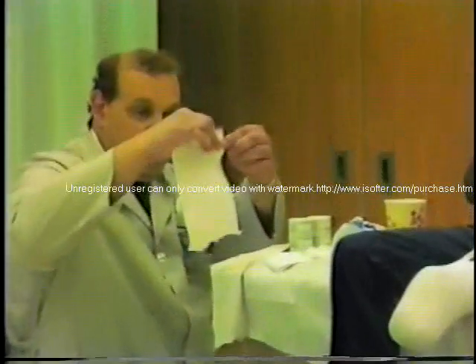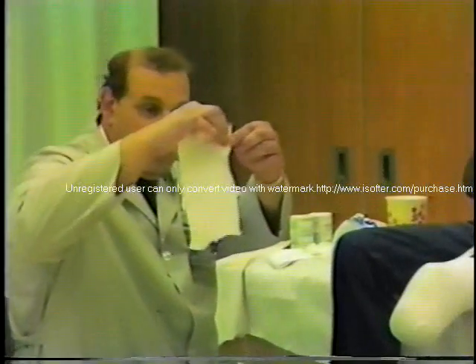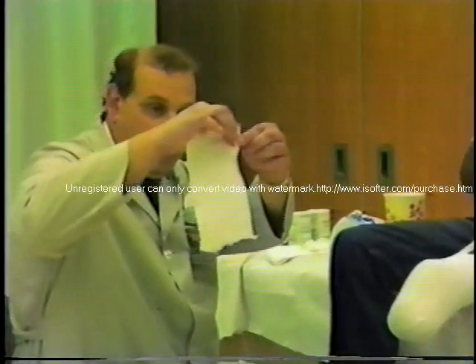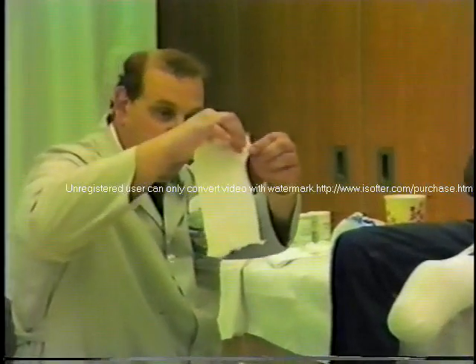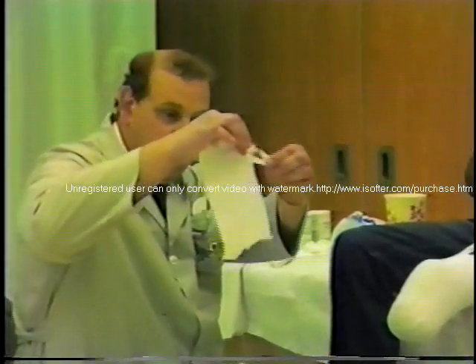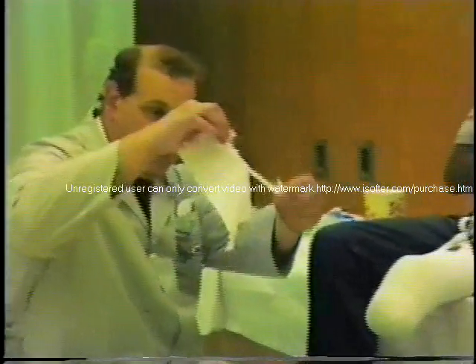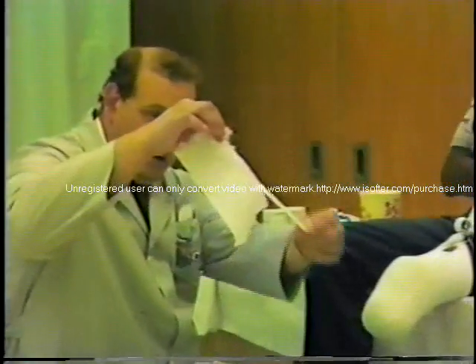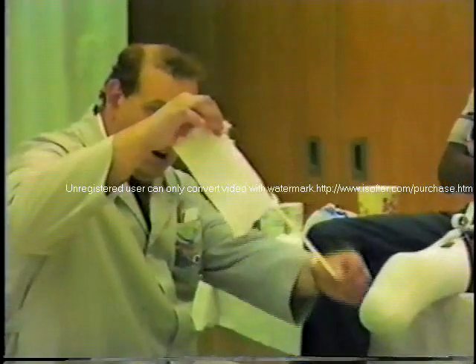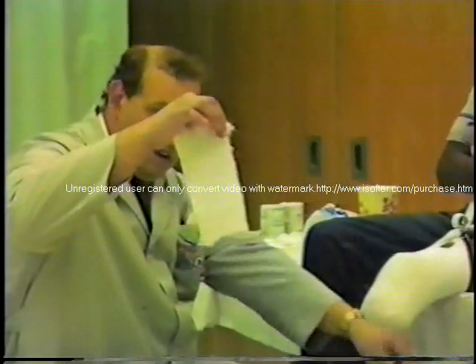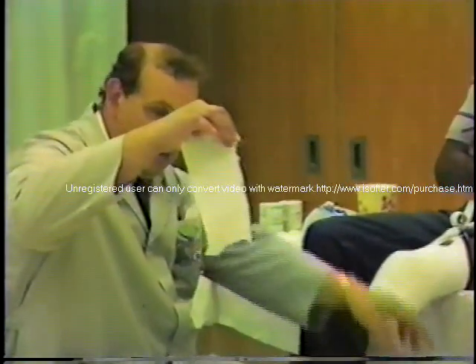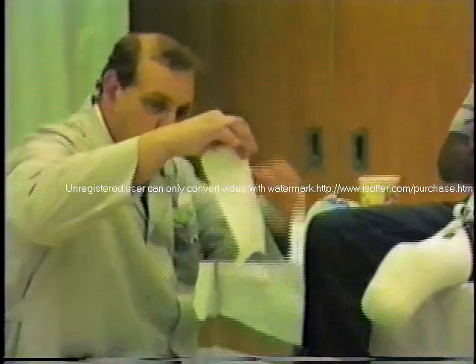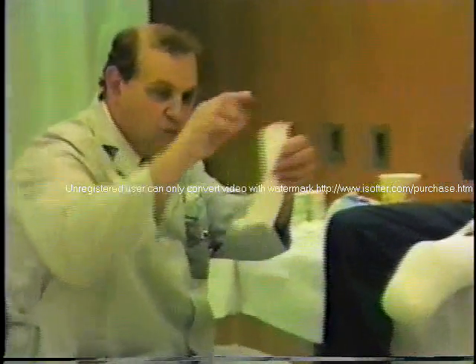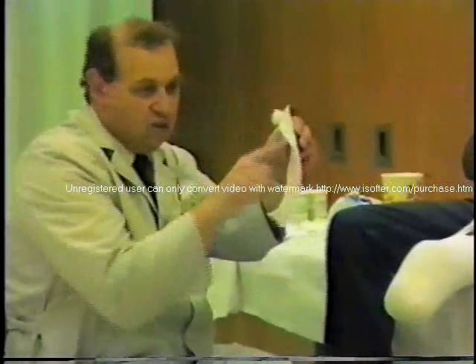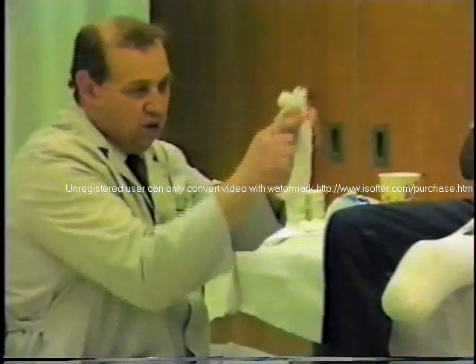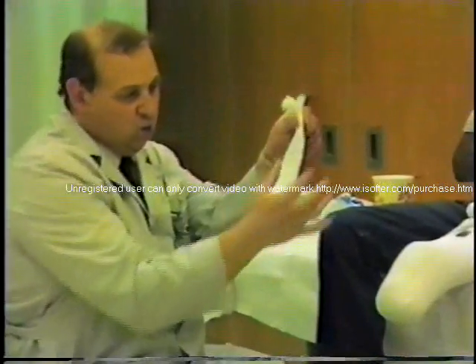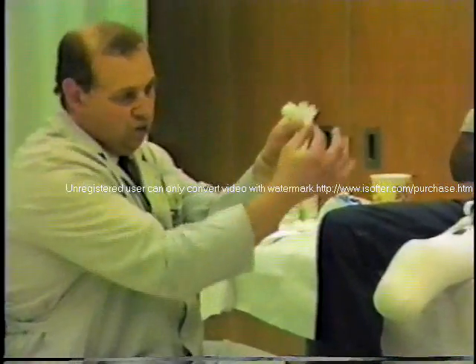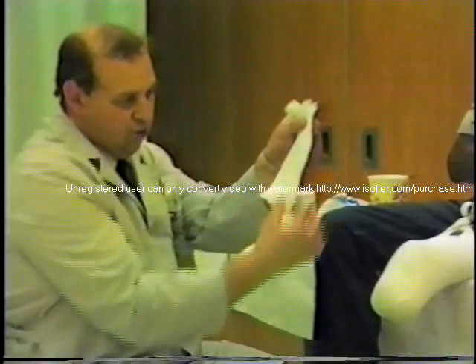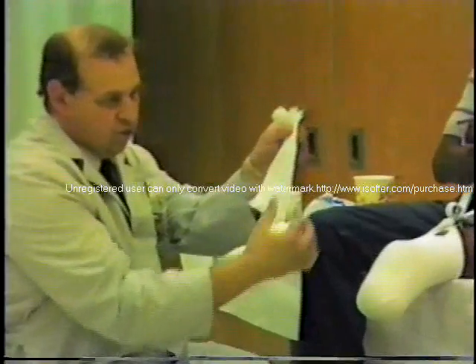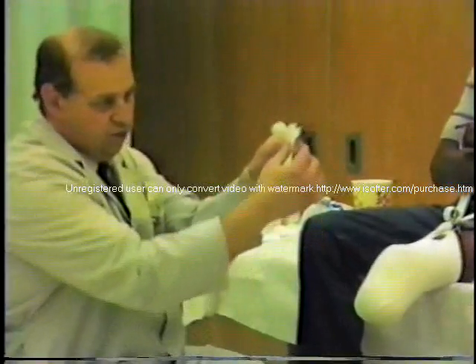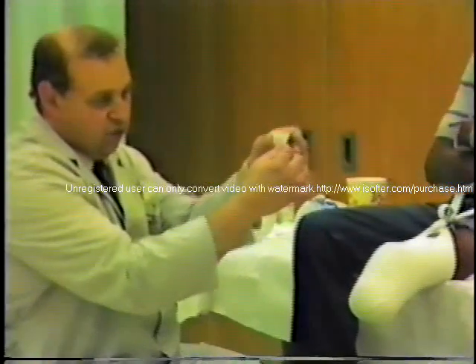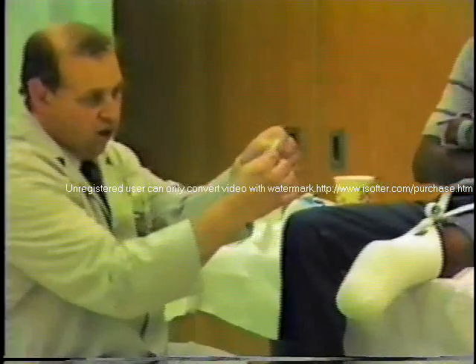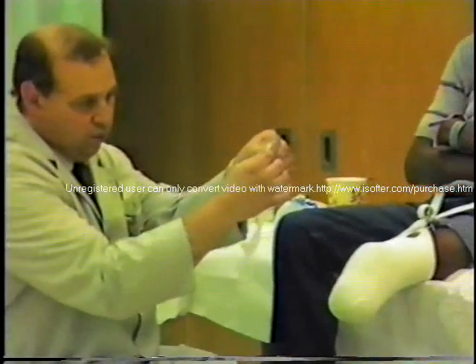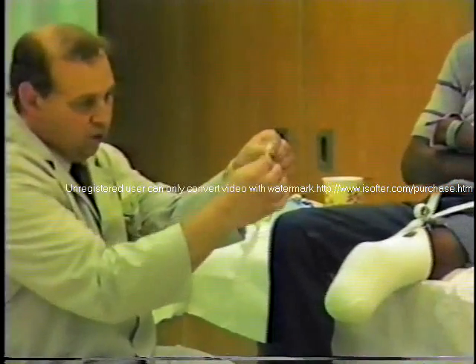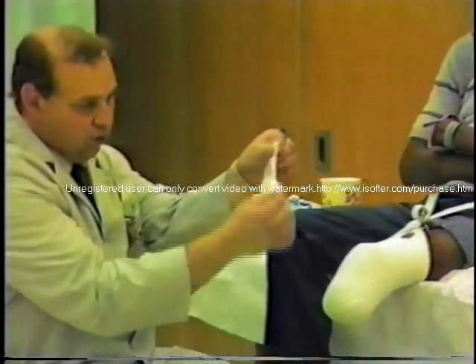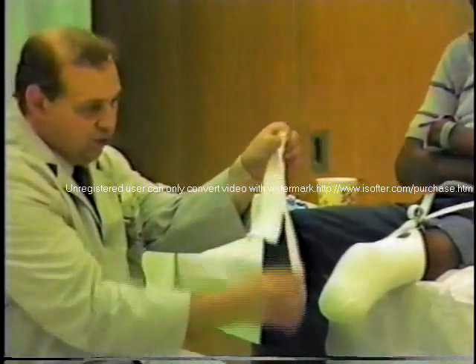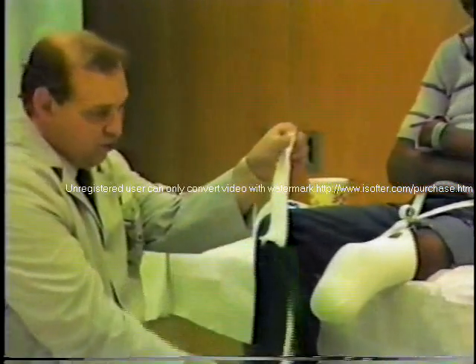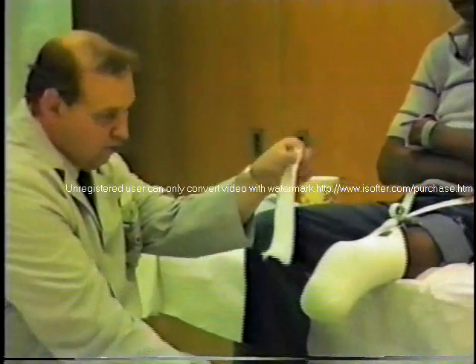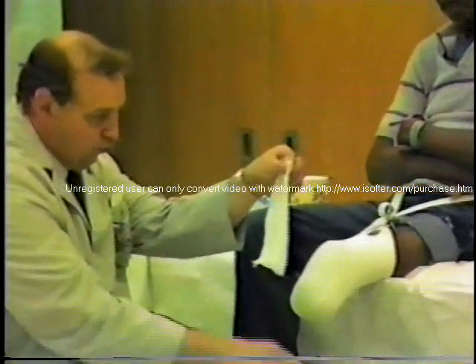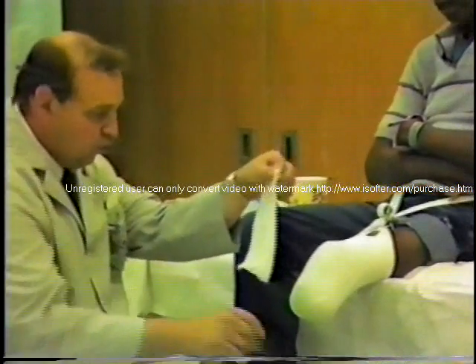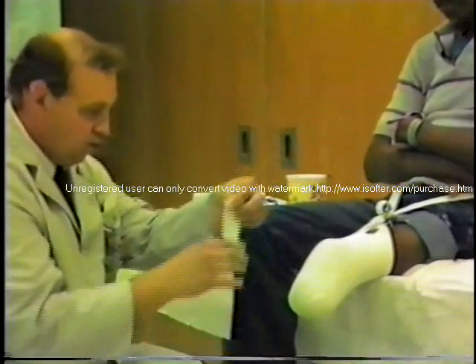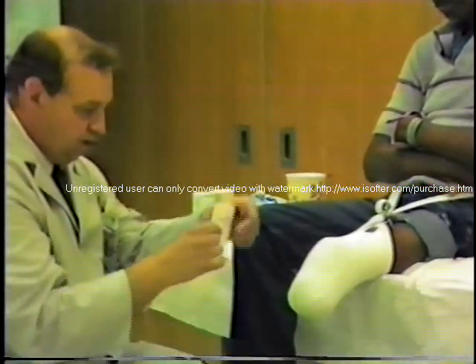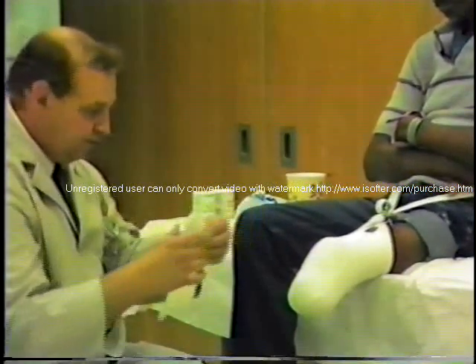These ends here, I tear off and these are removed. These corners here, these edges, are kind of sharp, so I tear these off and remove them.